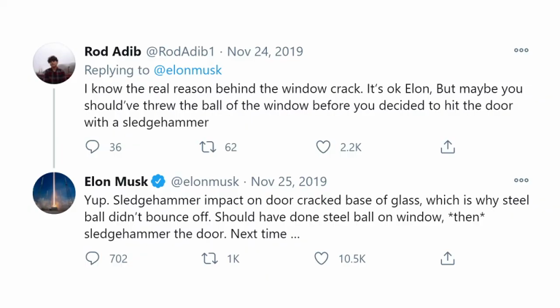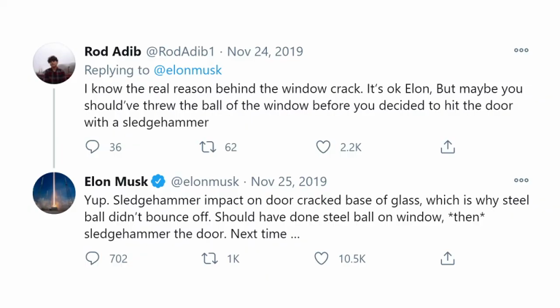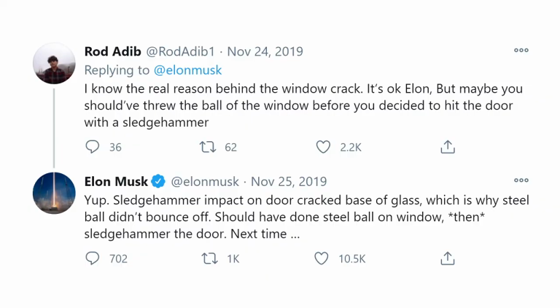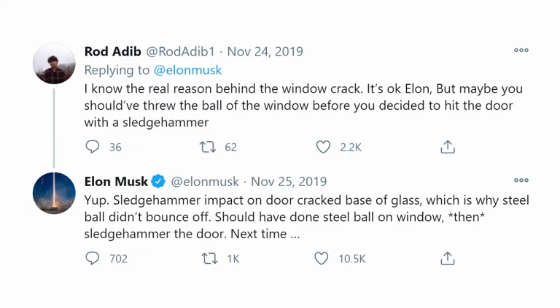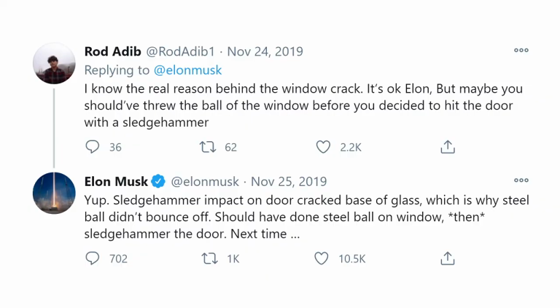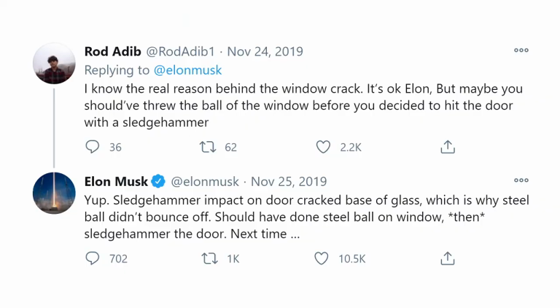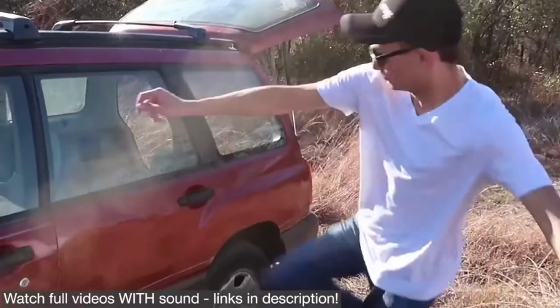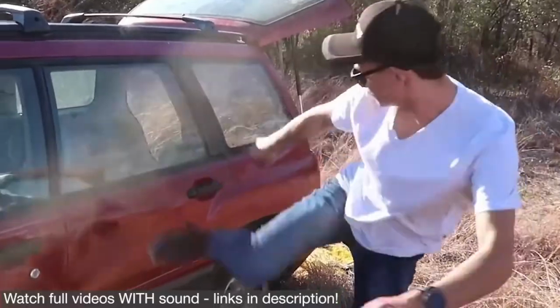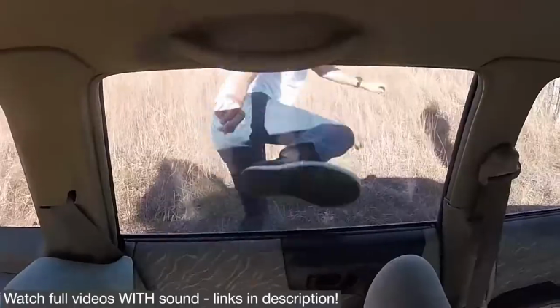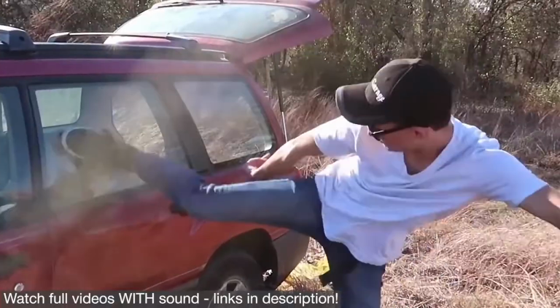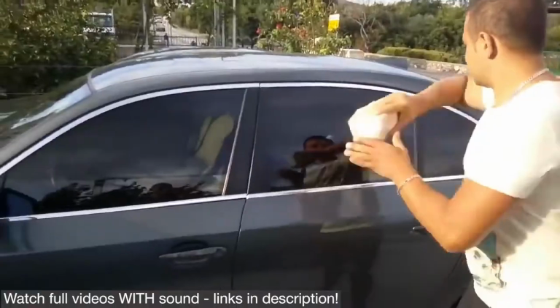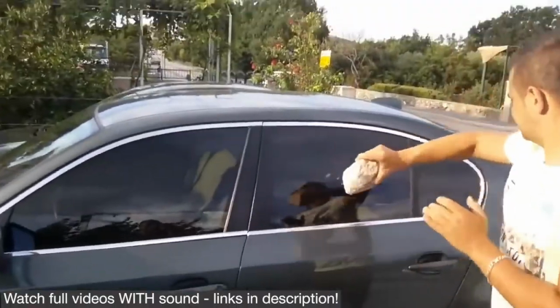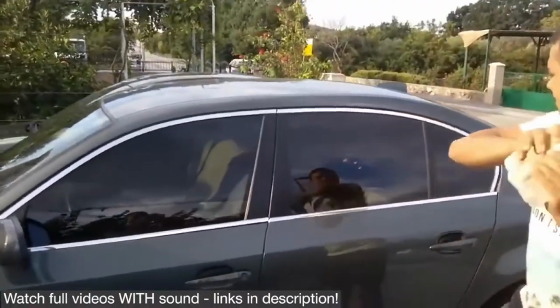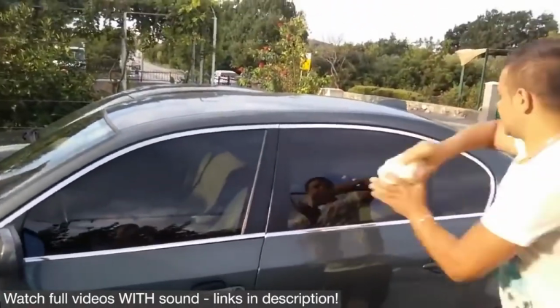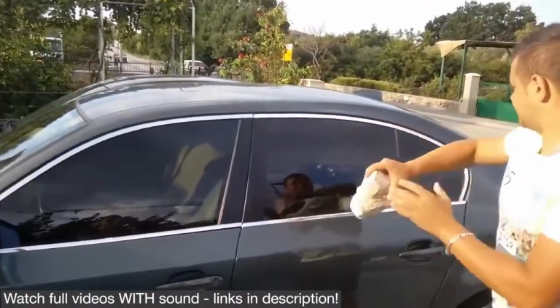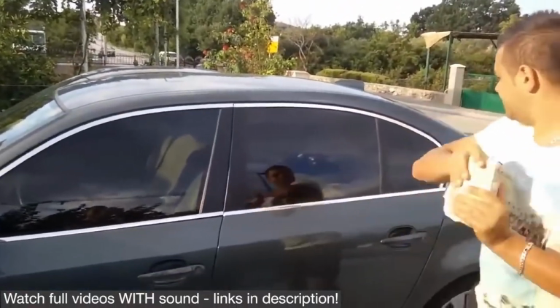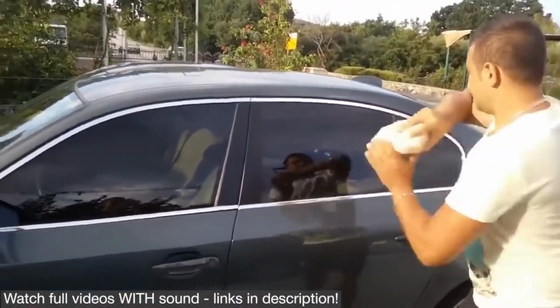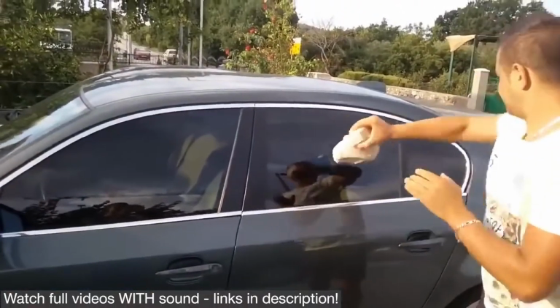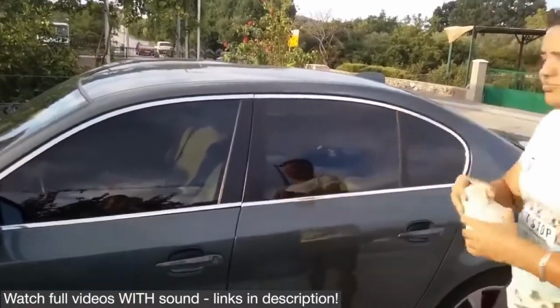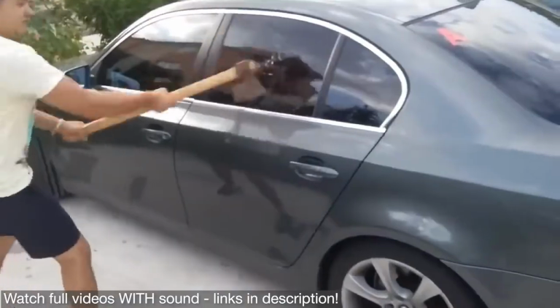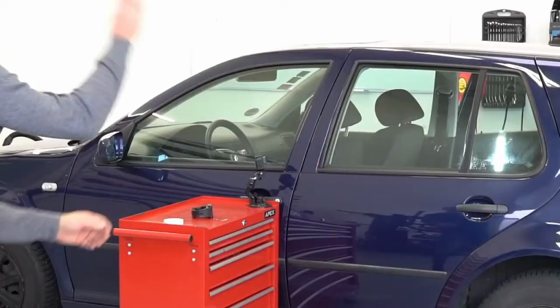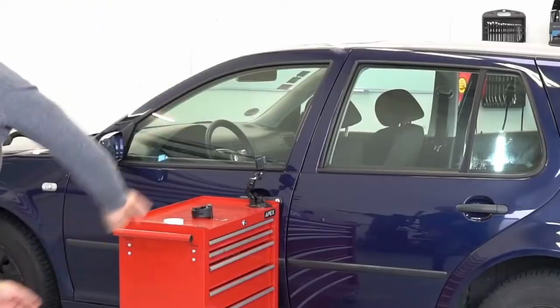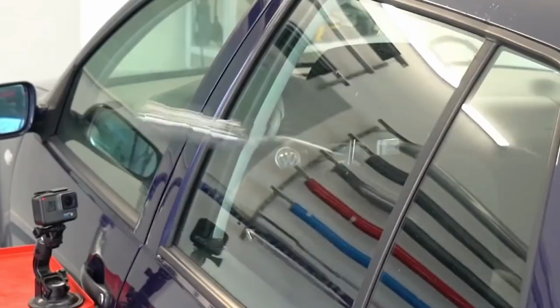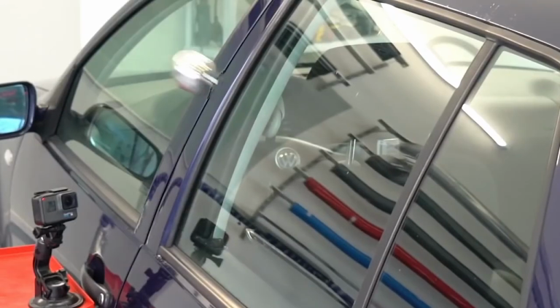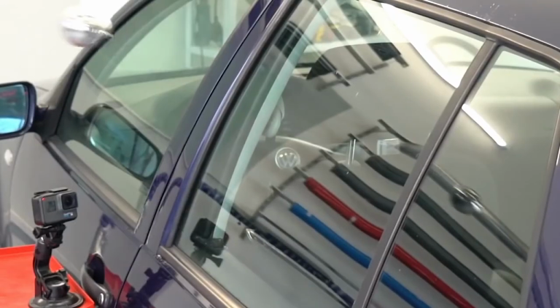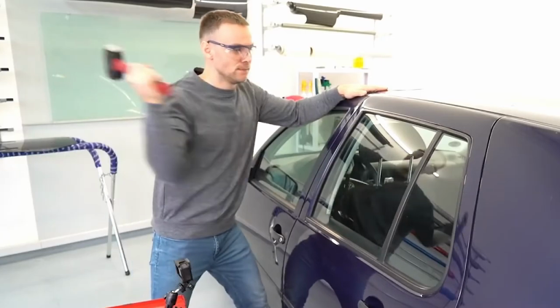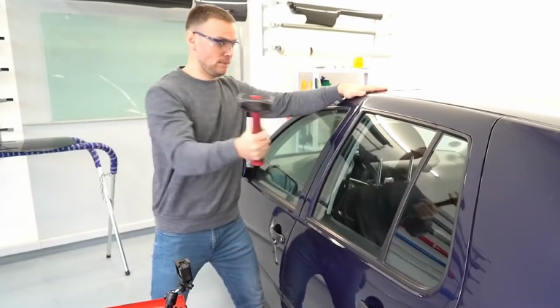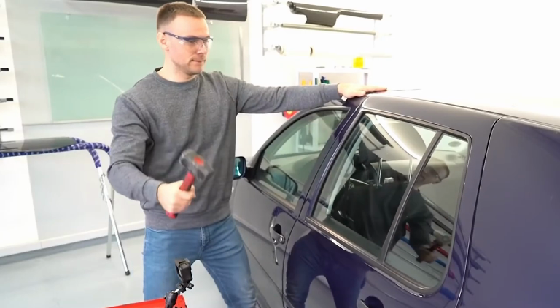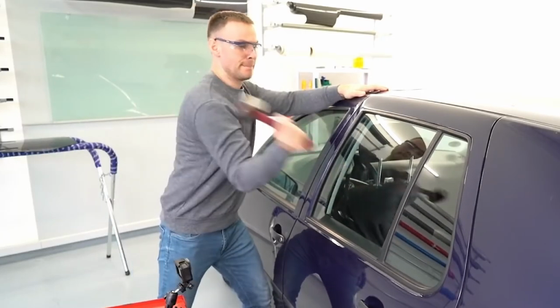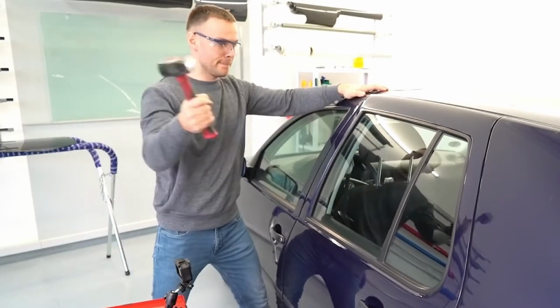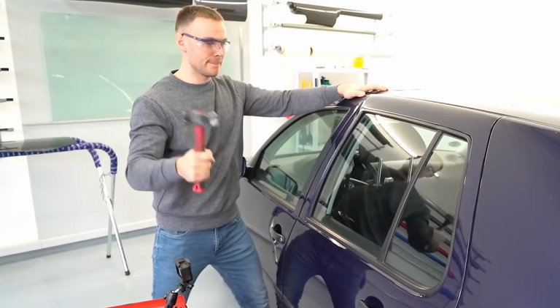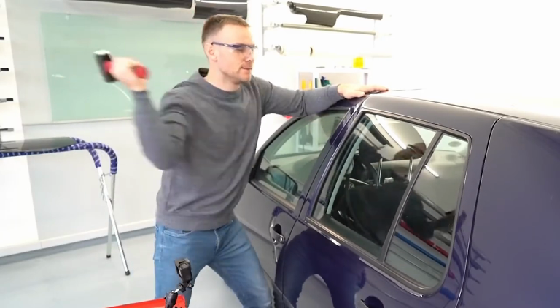You probably saw the Cybertruck fiasco. Well, you don't need armored glass. It's pretty impressive how well cars can handle abuse. Undoubtedly cool — unless you're in an emergency.